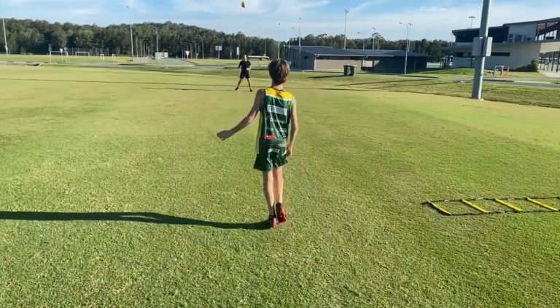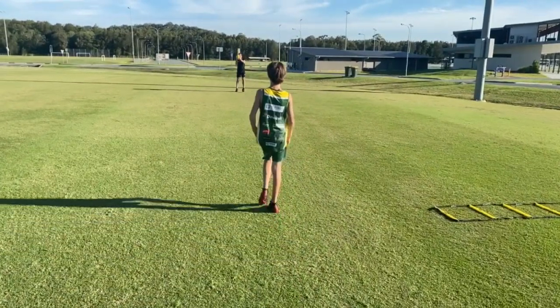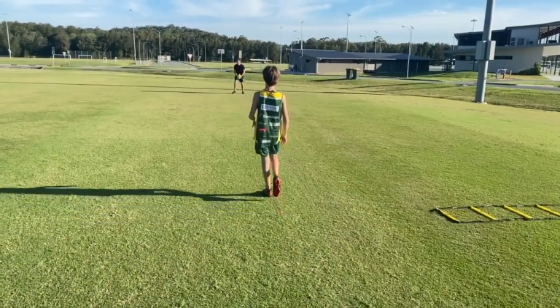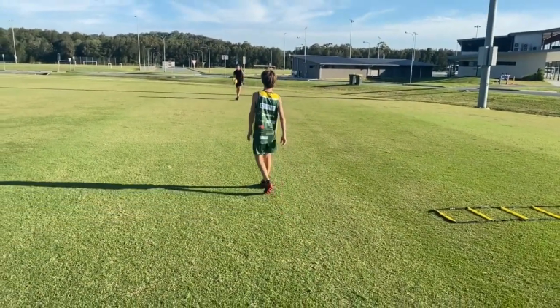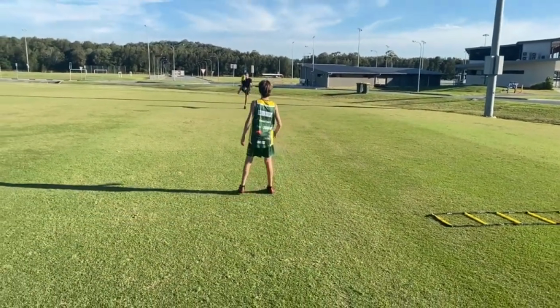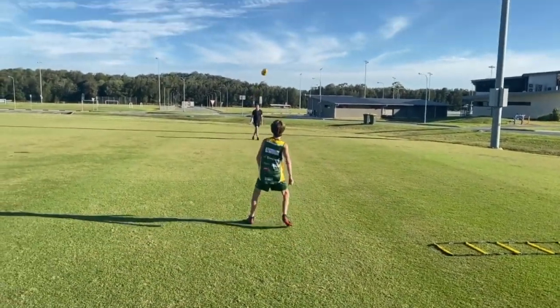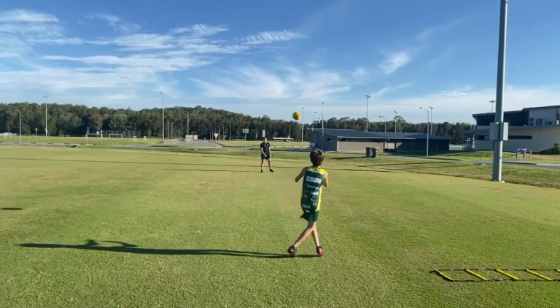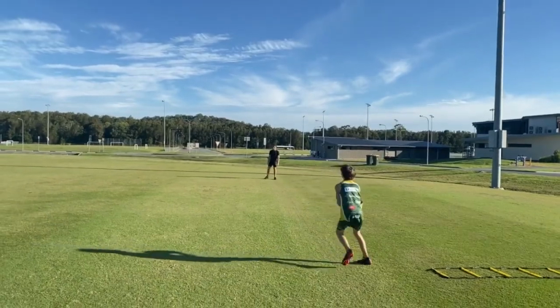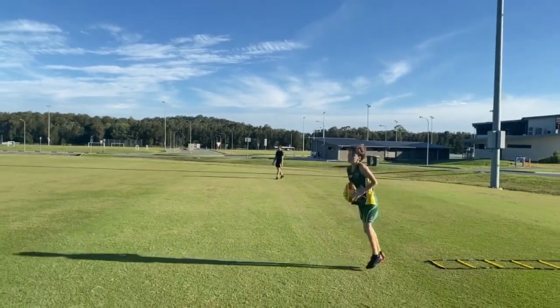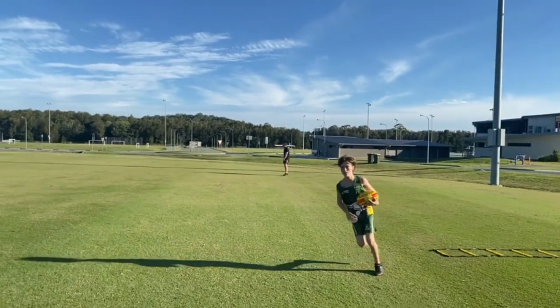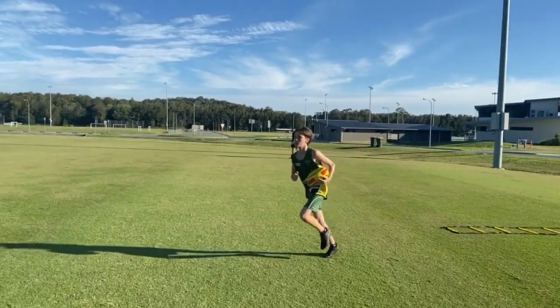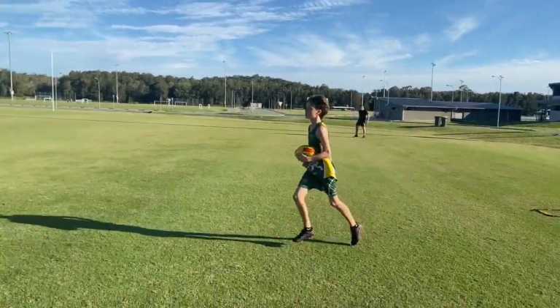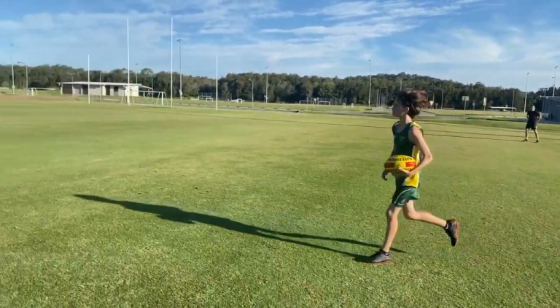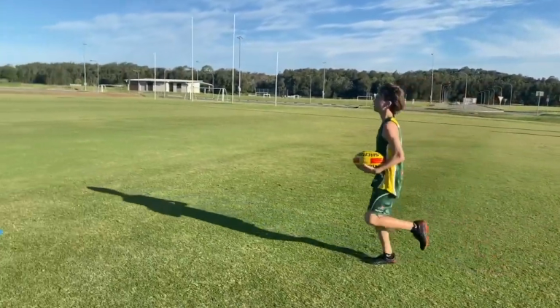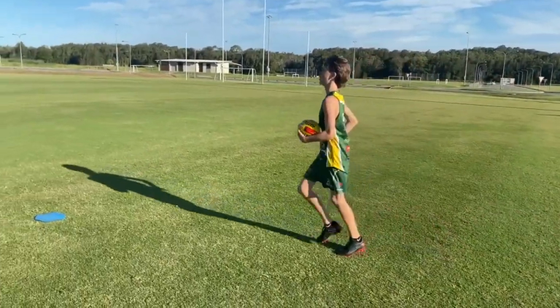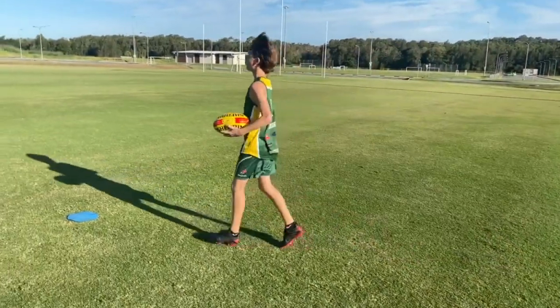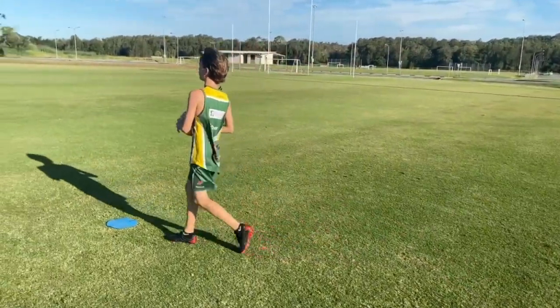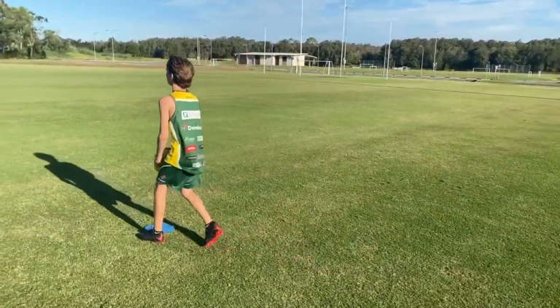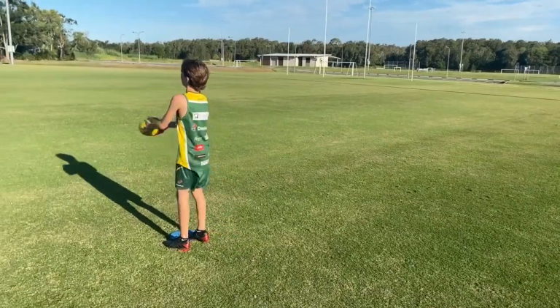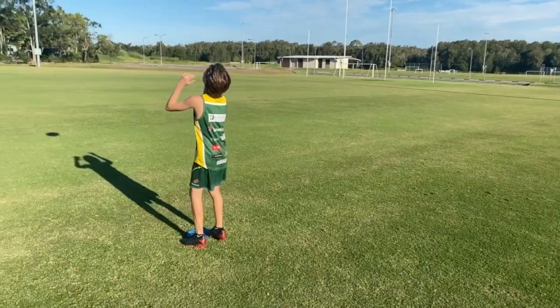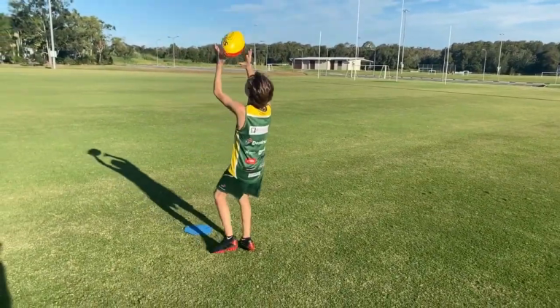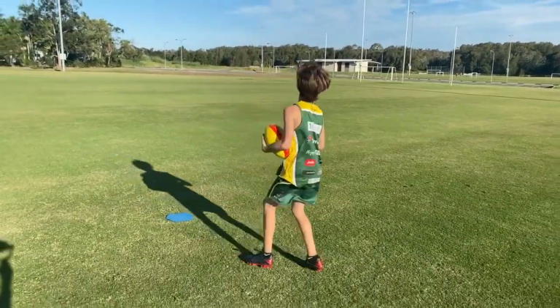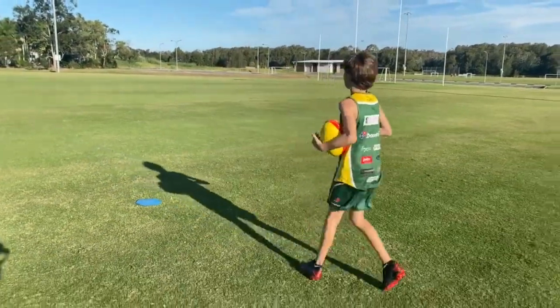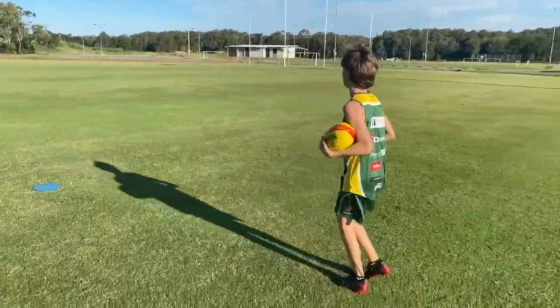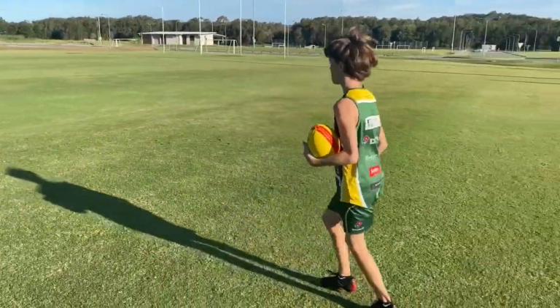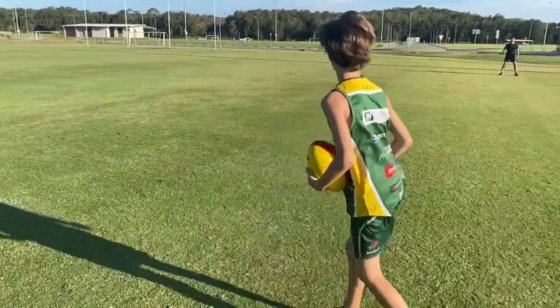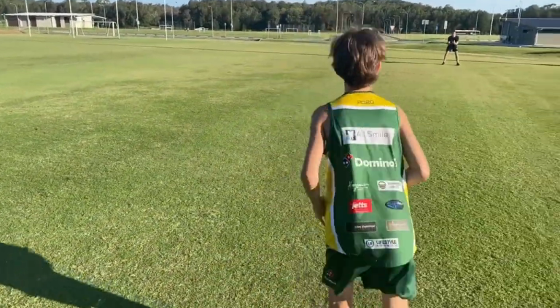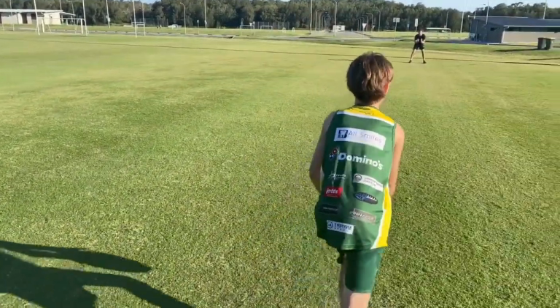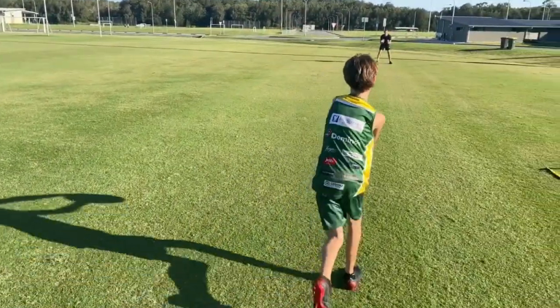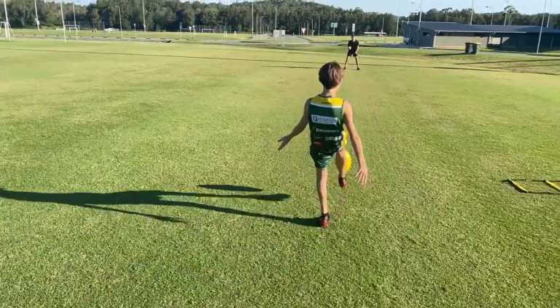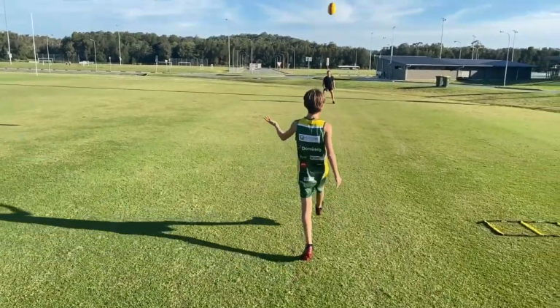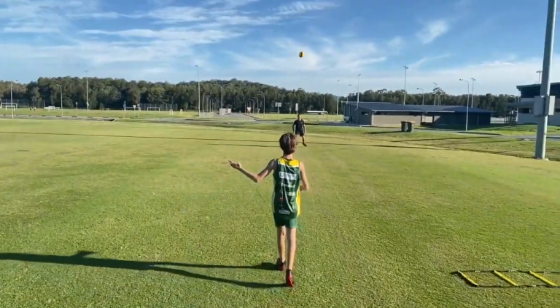One more. Good — push back. Good. Great kick.